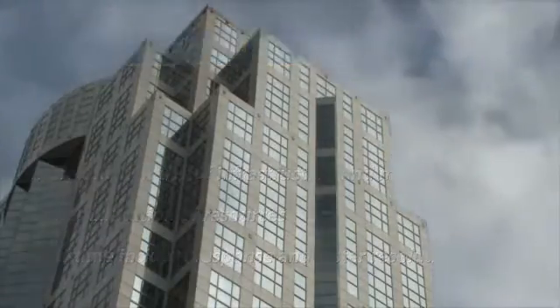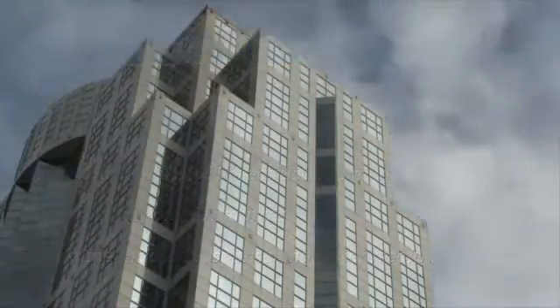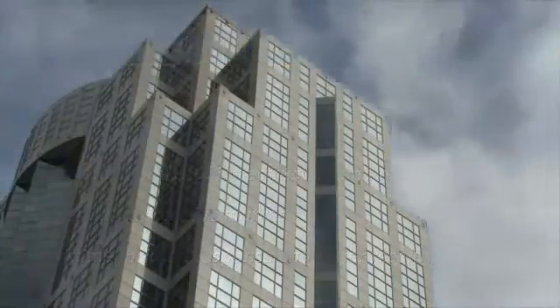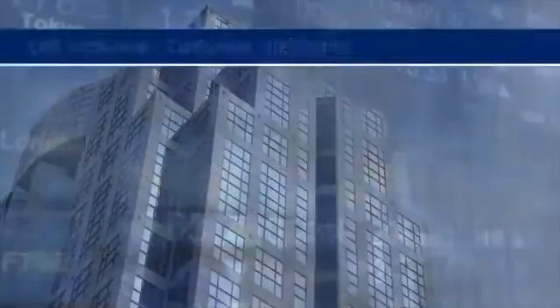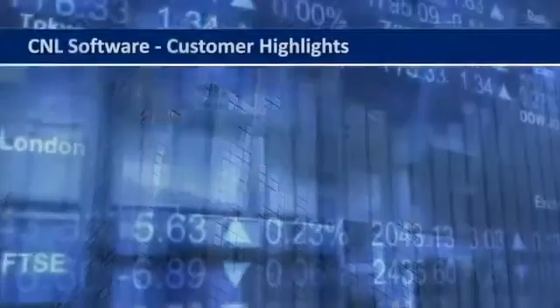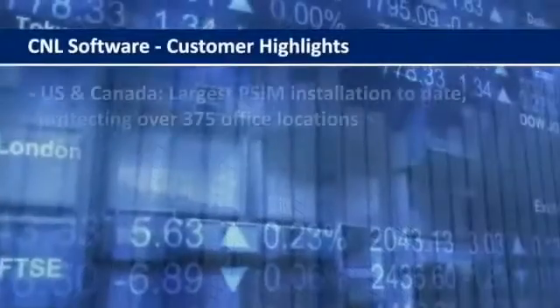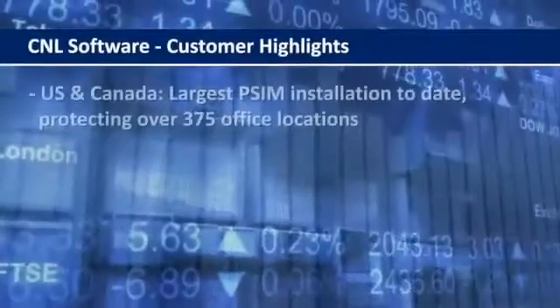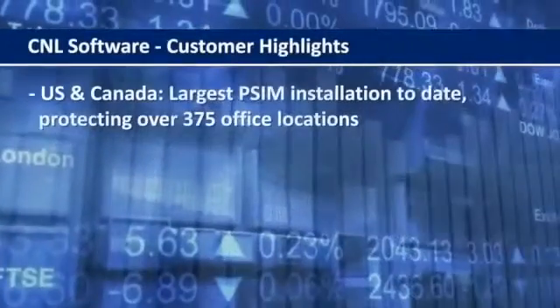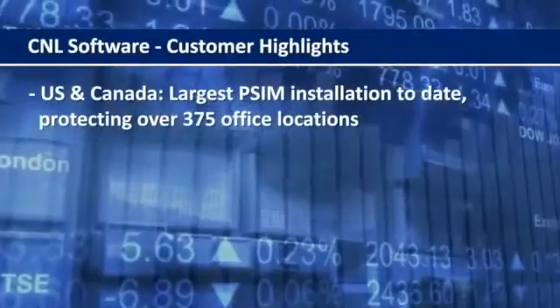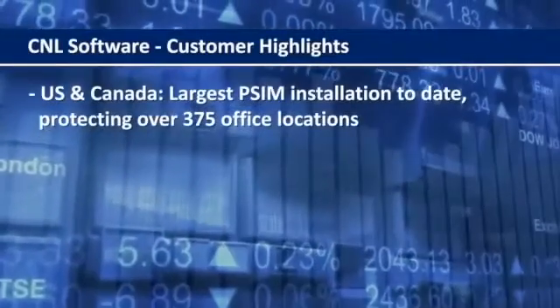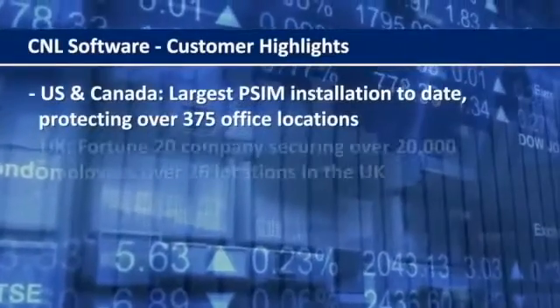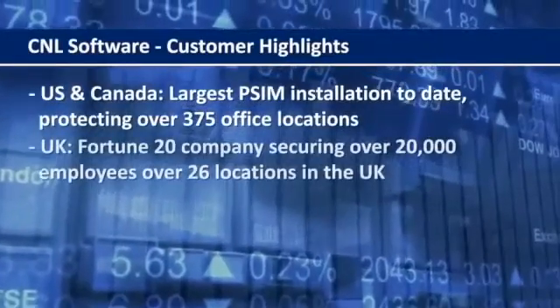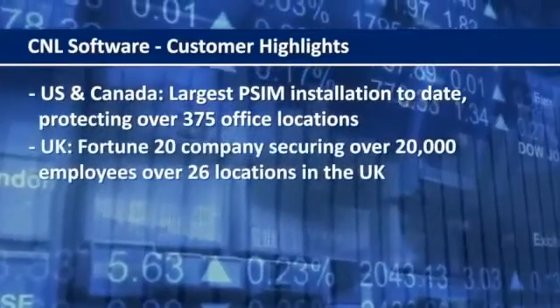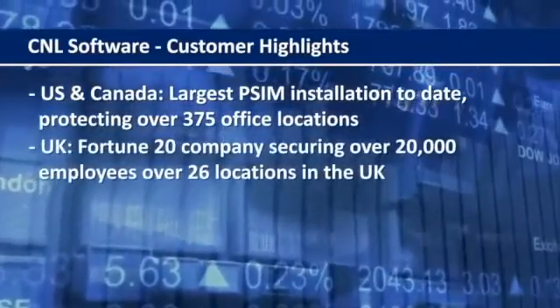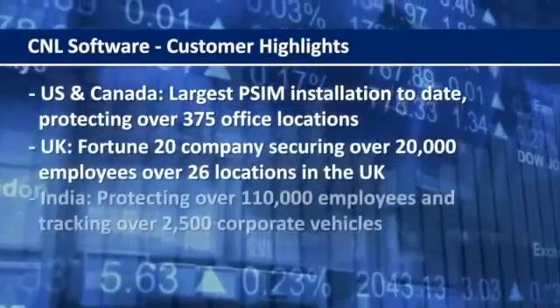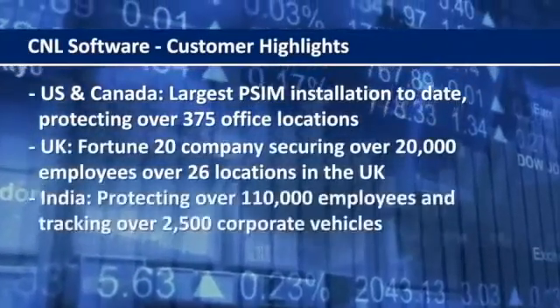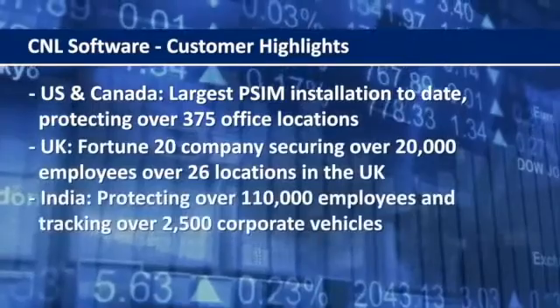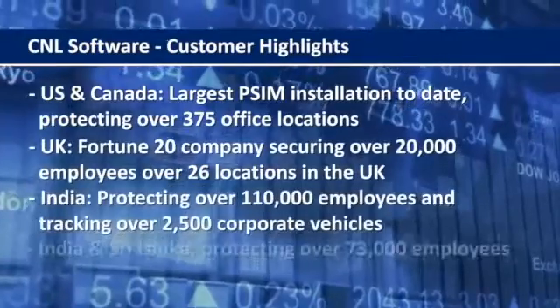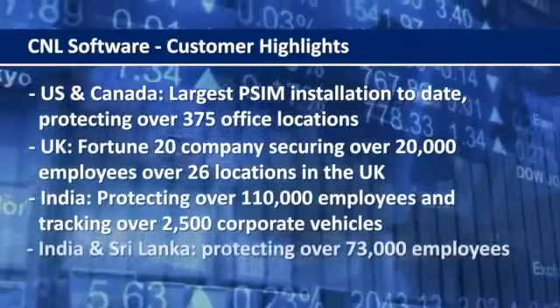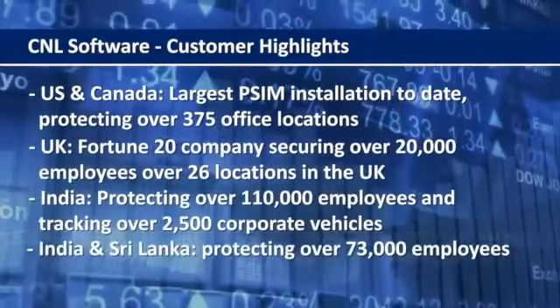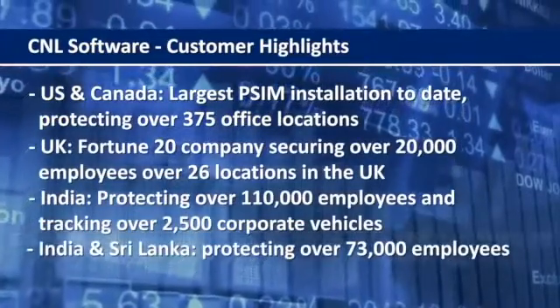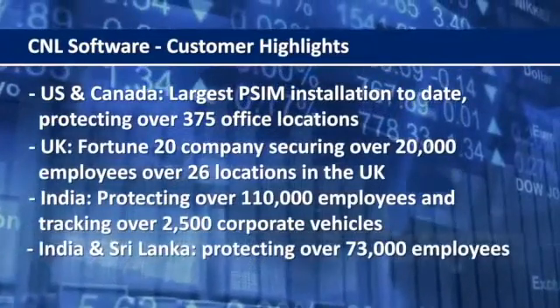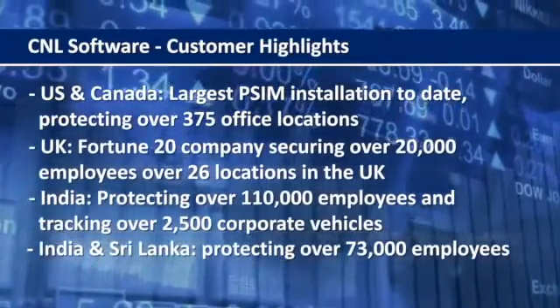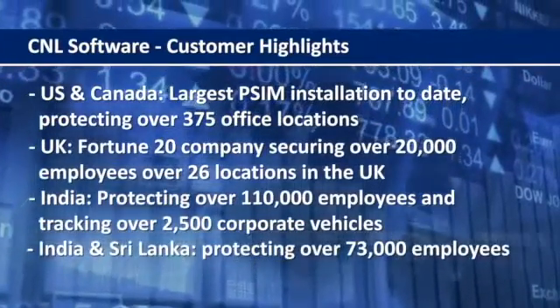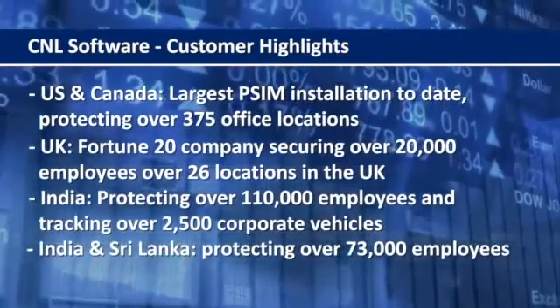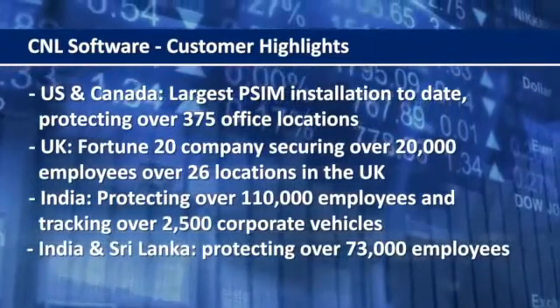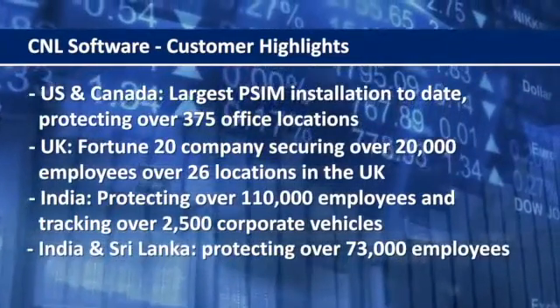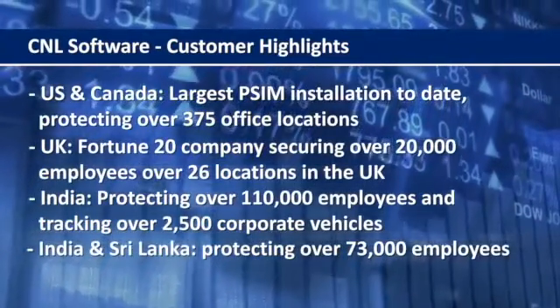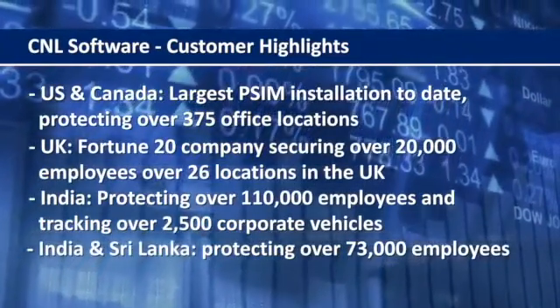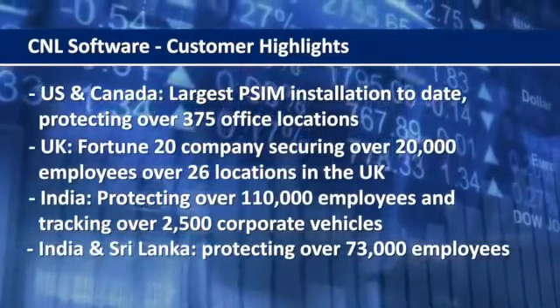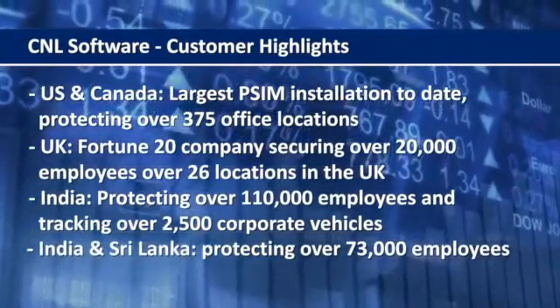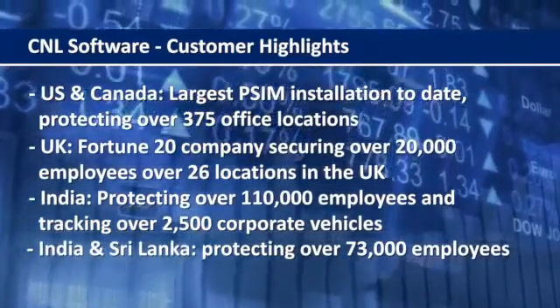All of this resulting in improved operational efficiency, with less risk to people, processes, property, brand, and reputation.